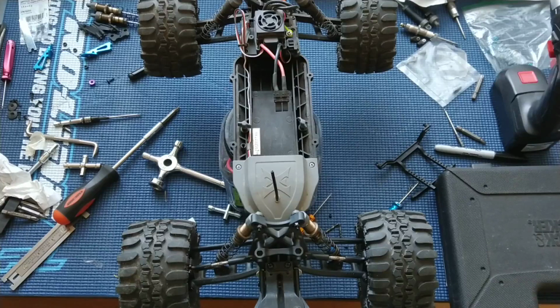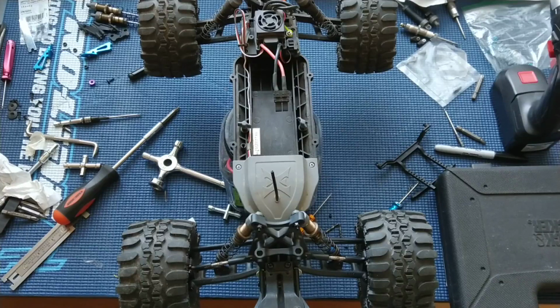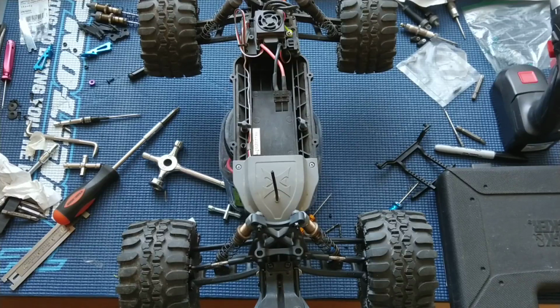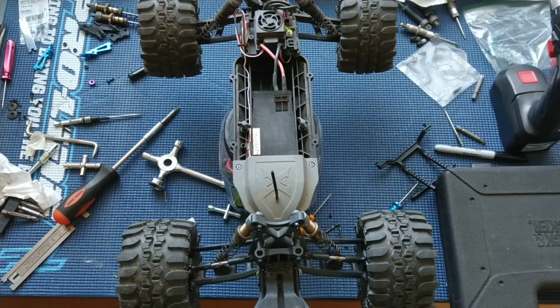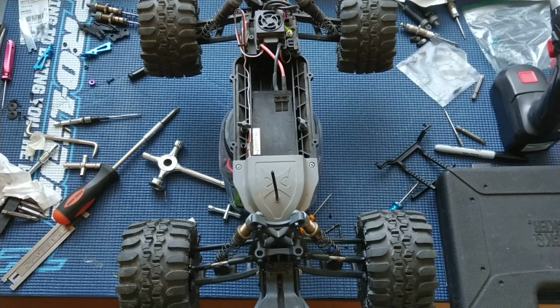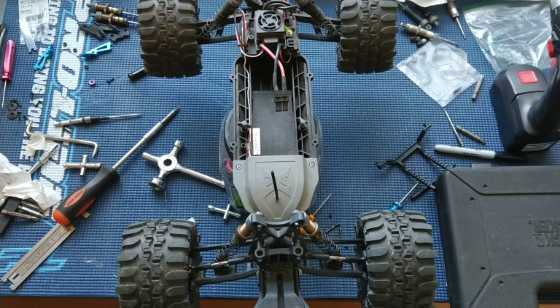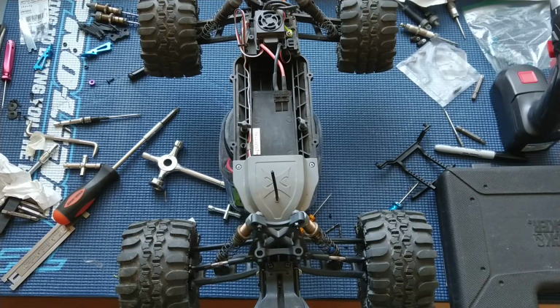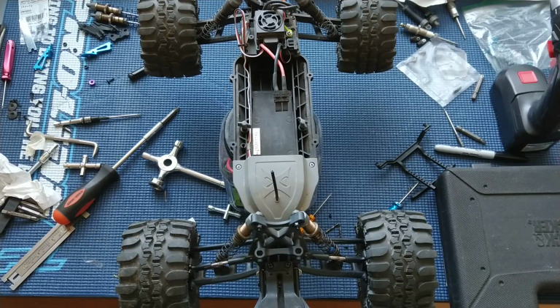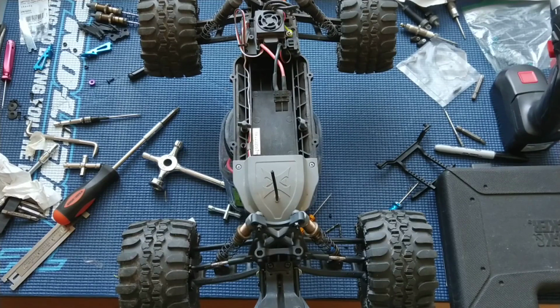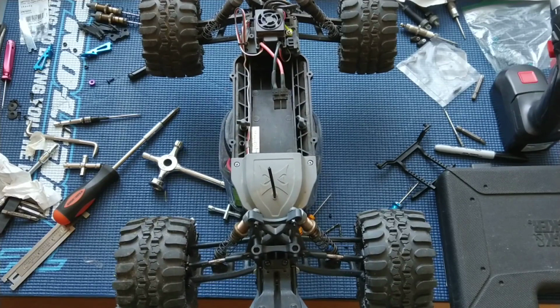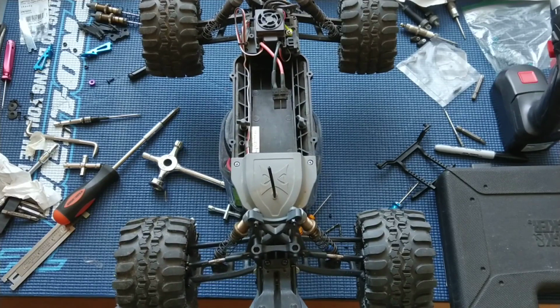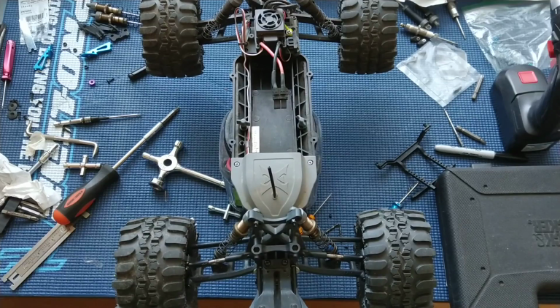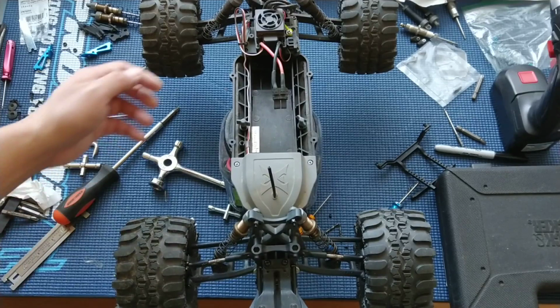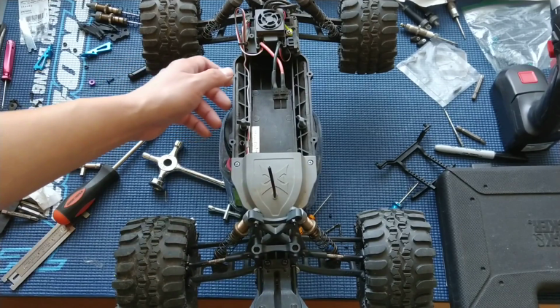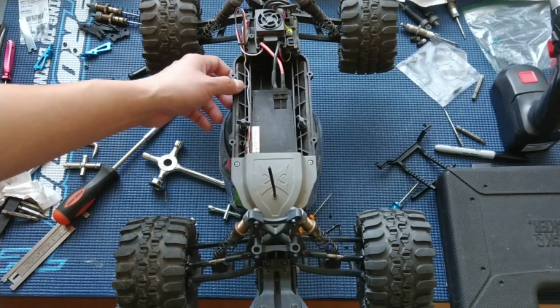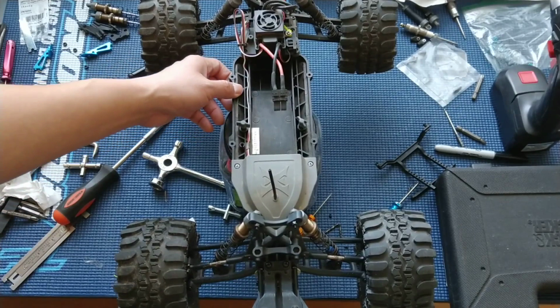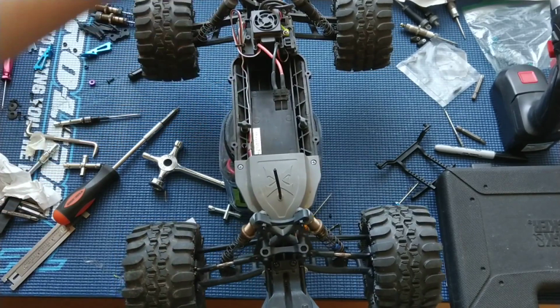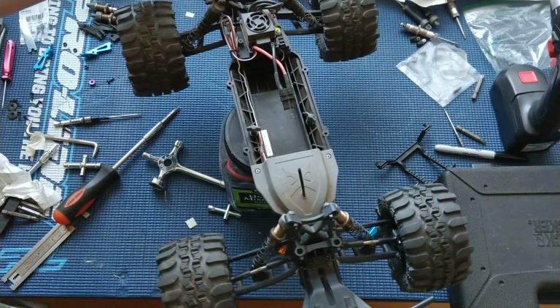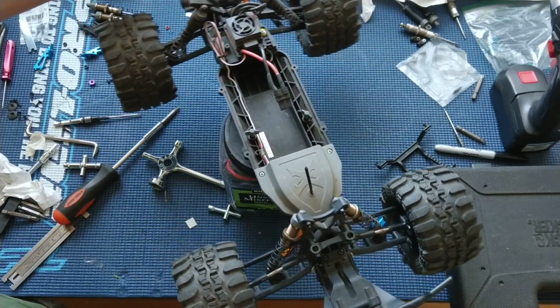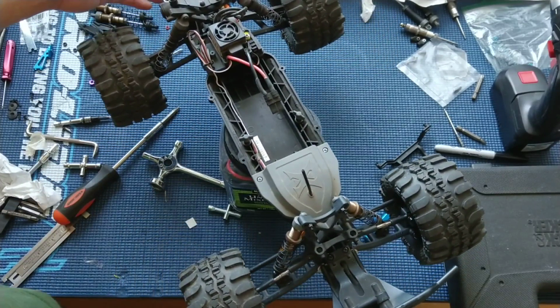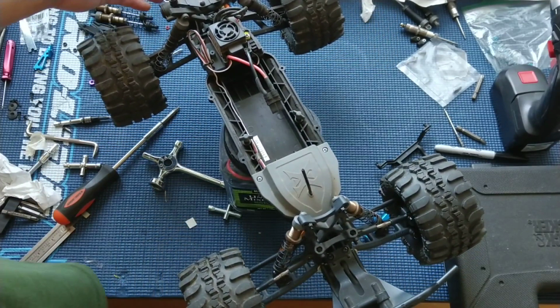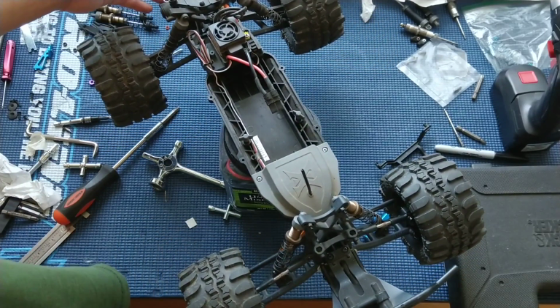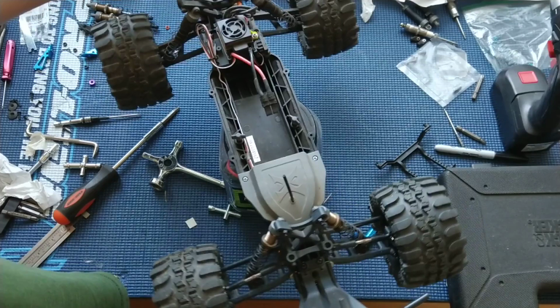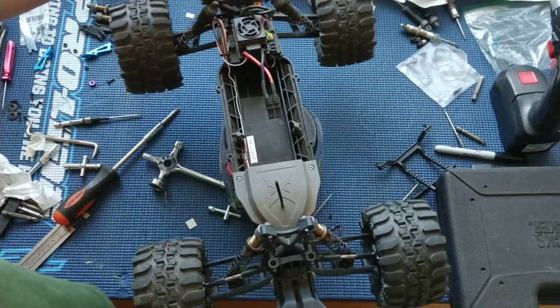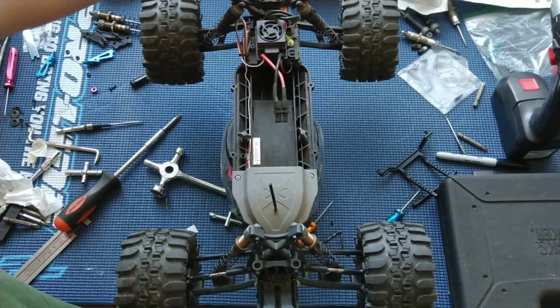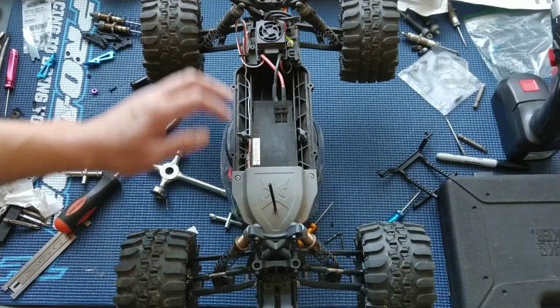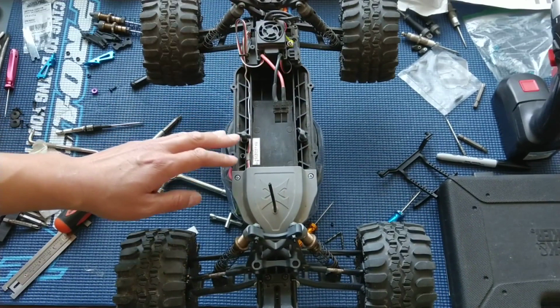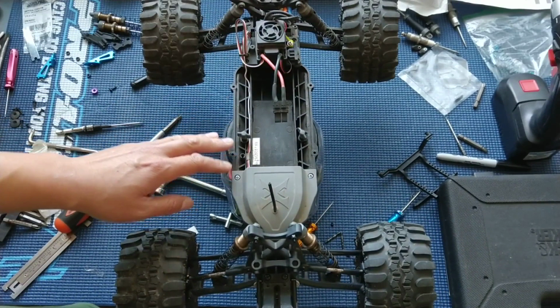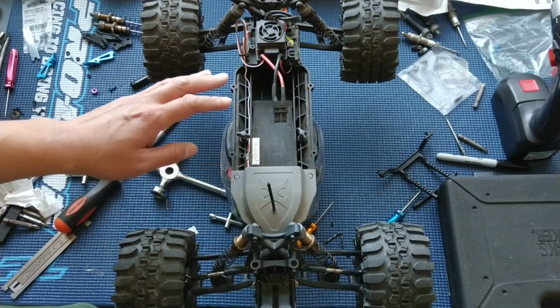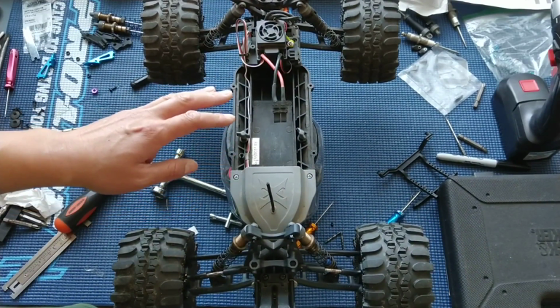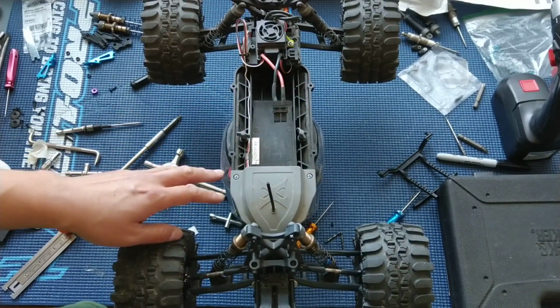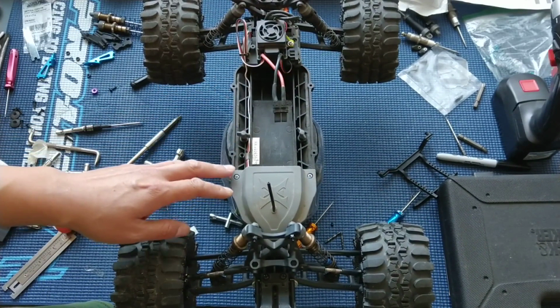Welcome to another episode of Racing to Learn. We are a non-profit that uses radio control to get kids excited about math and science. We are working on our ECX Ruckus today, the two-wheel drive. This one's been fully upgraded almost.